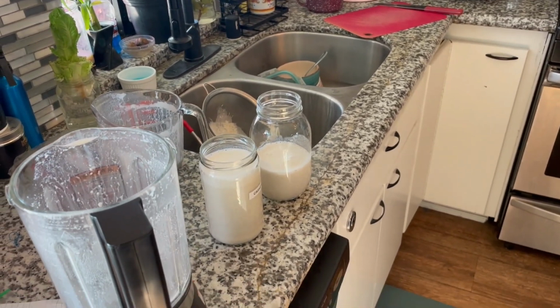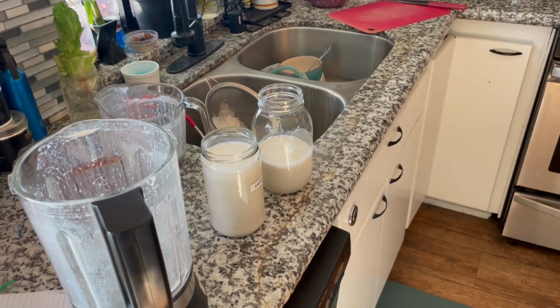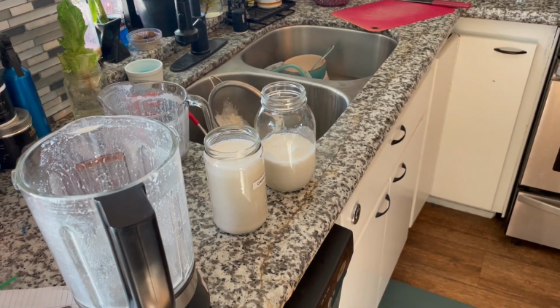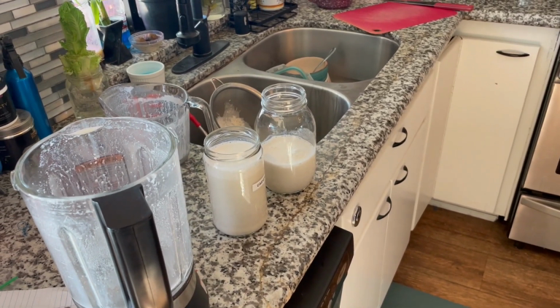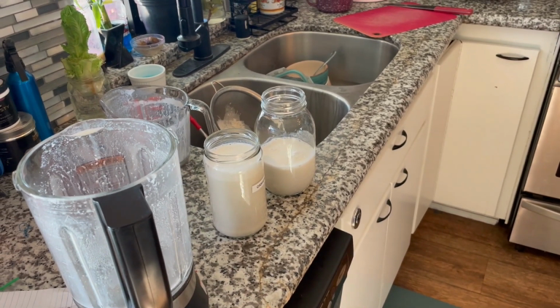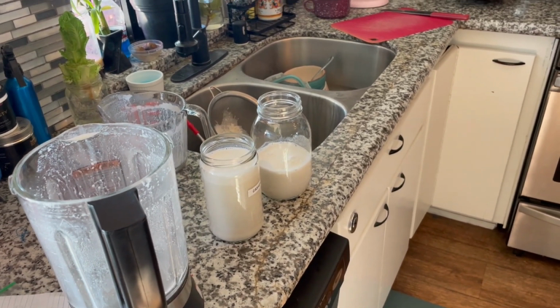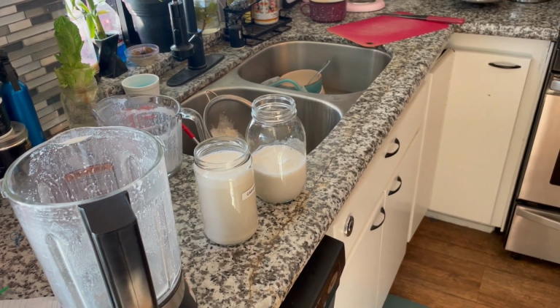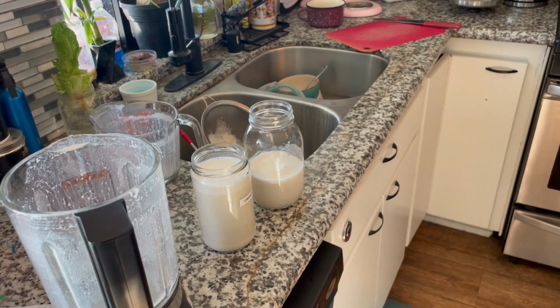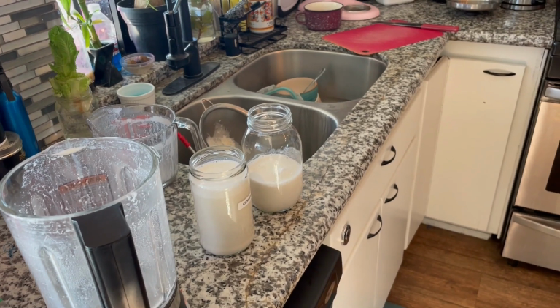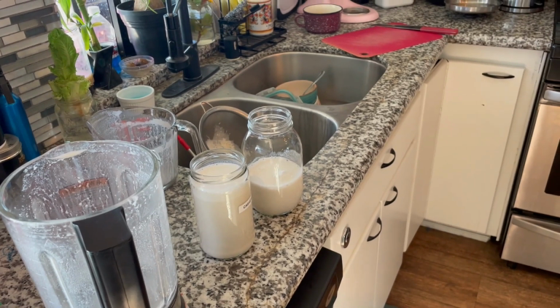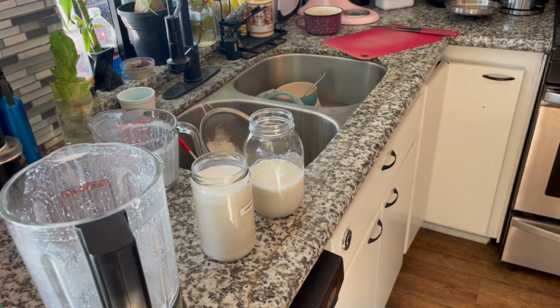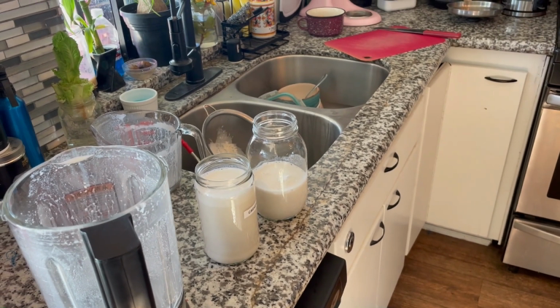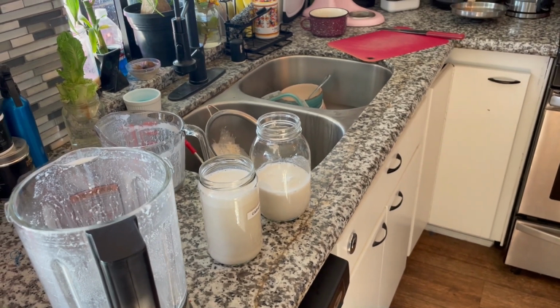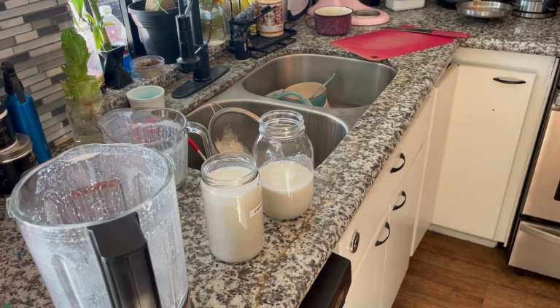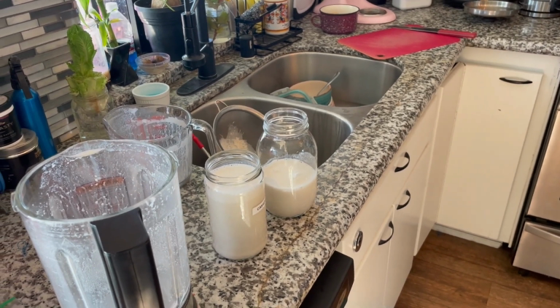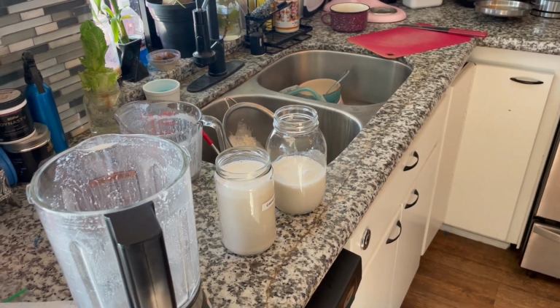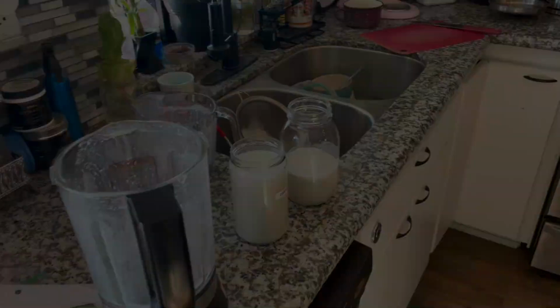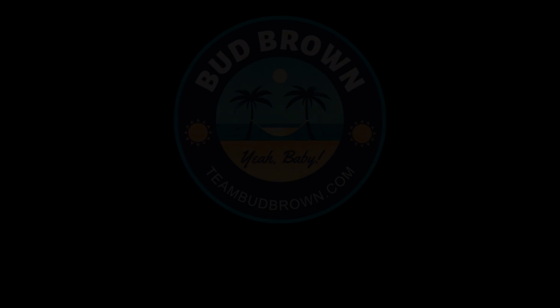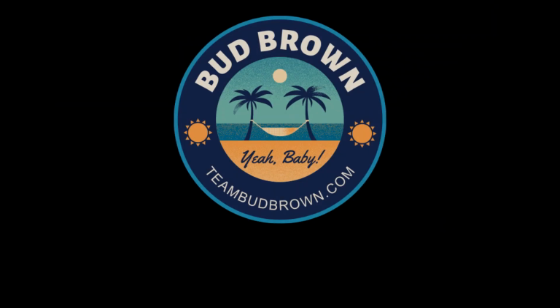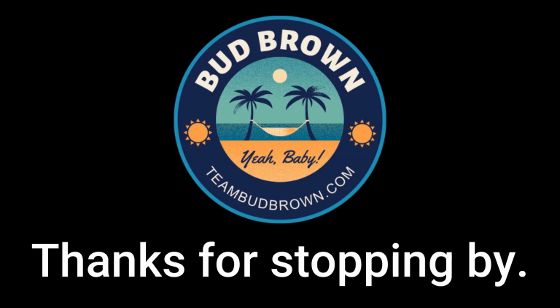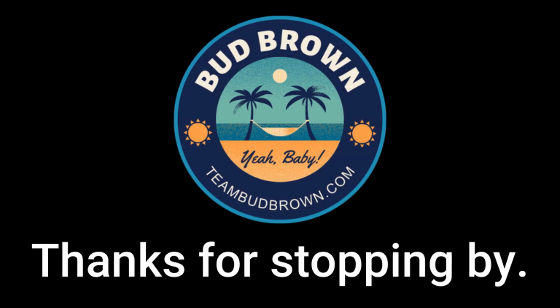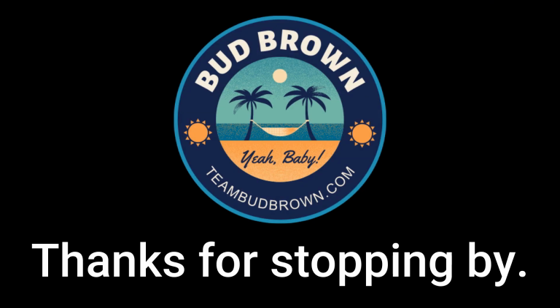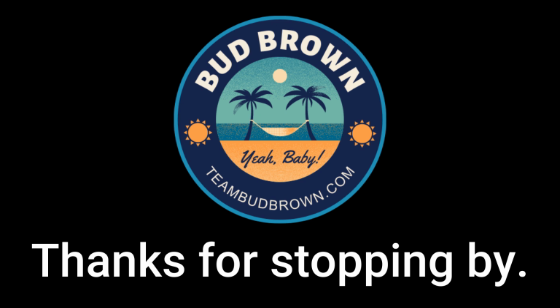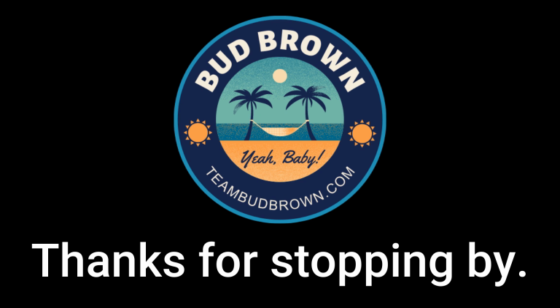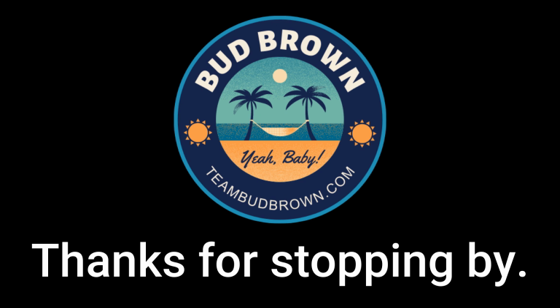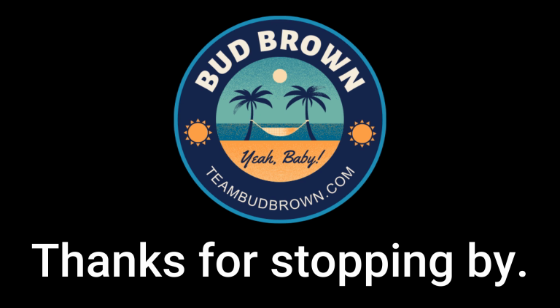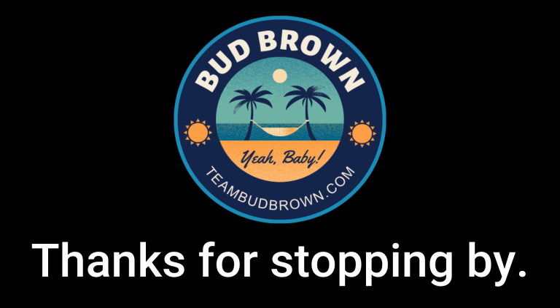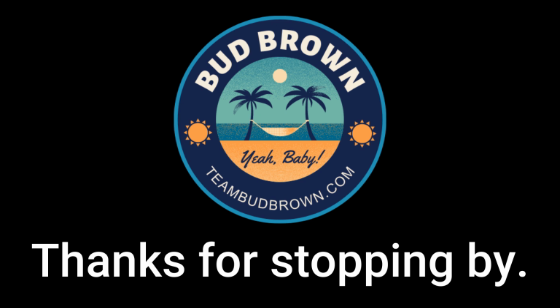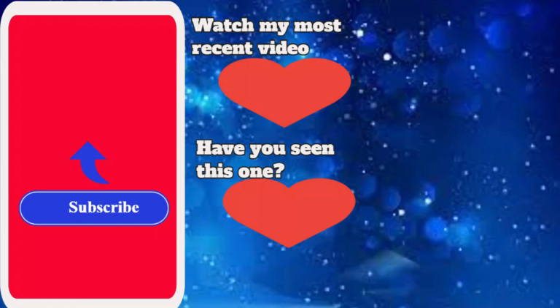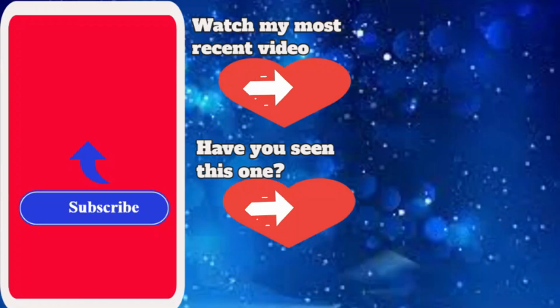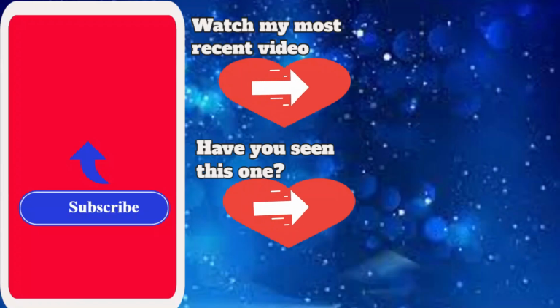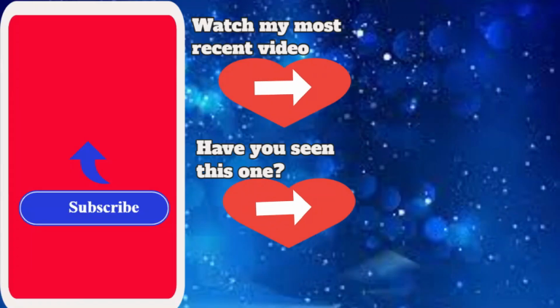It probably needs to be cold. It tastes better cold, yes. We'll be right back.